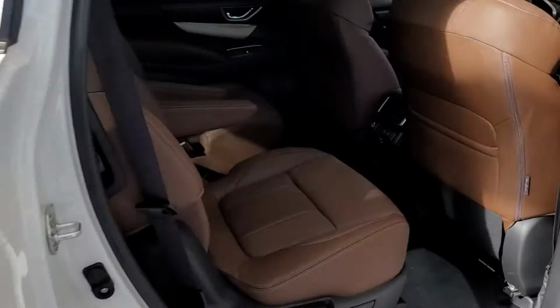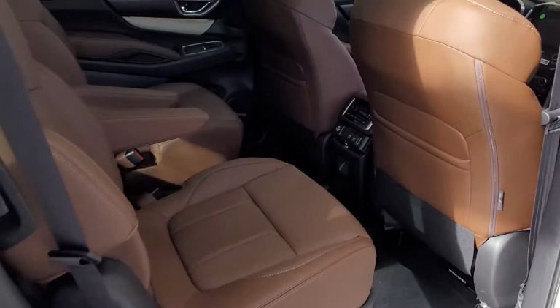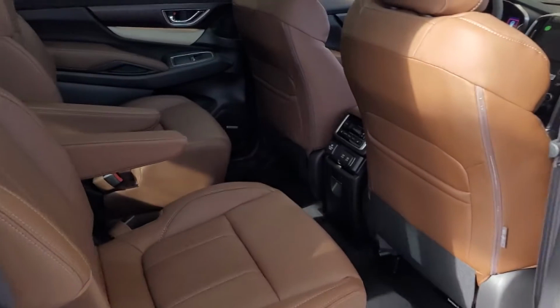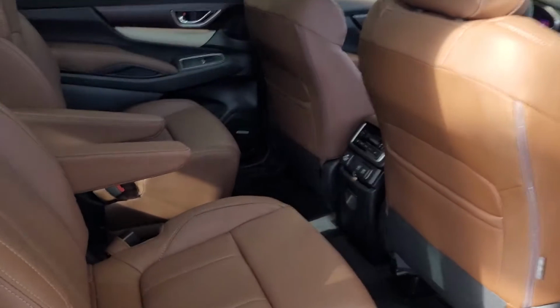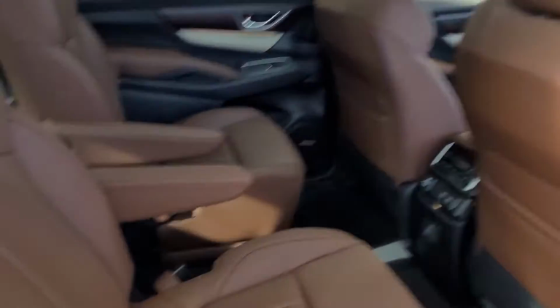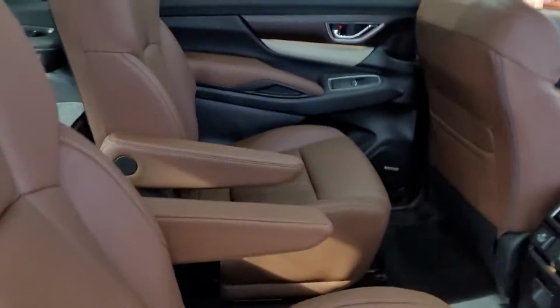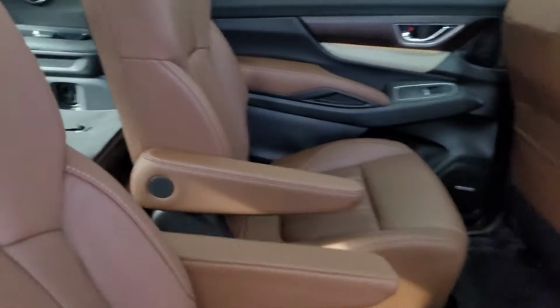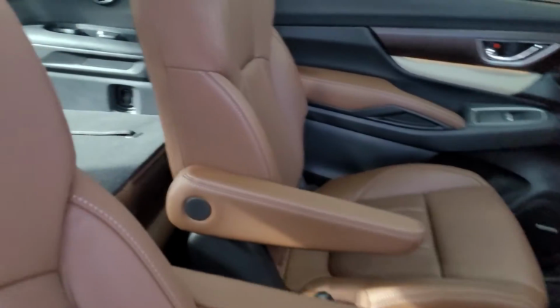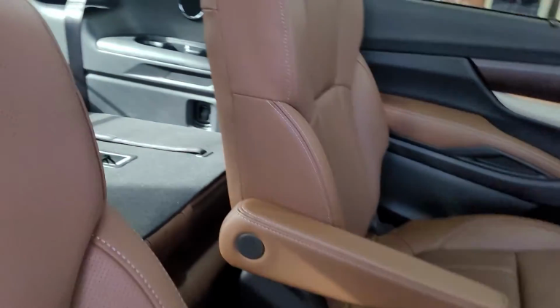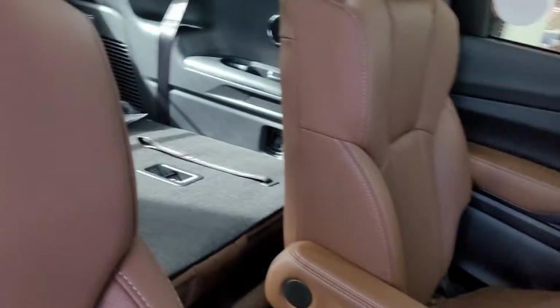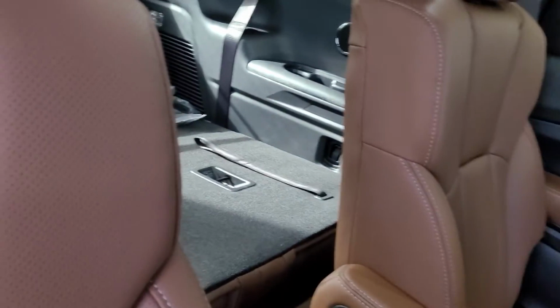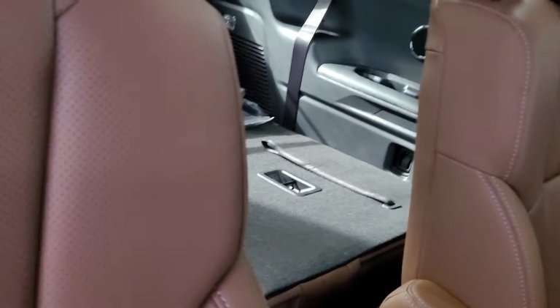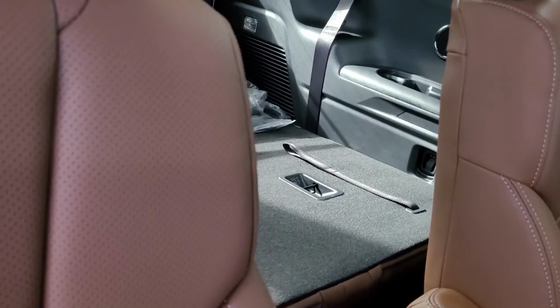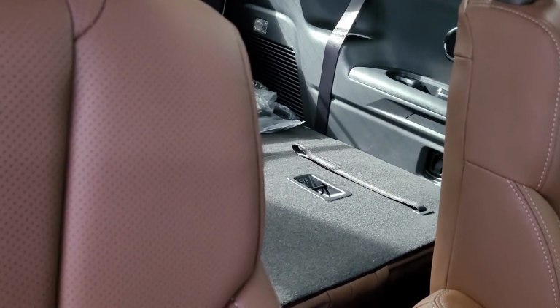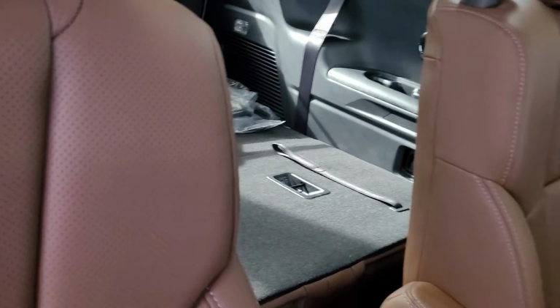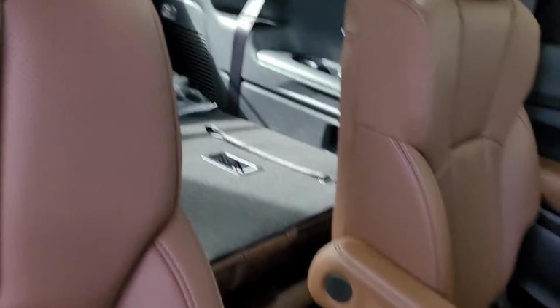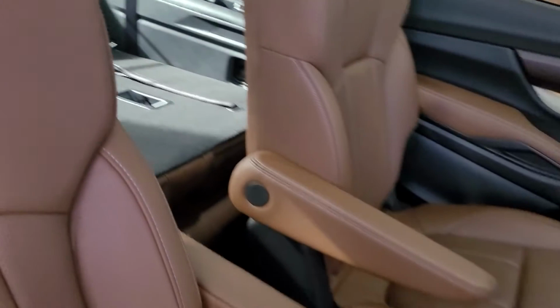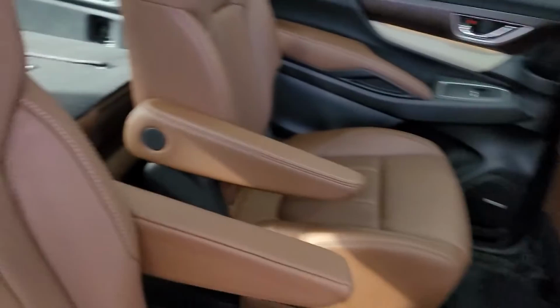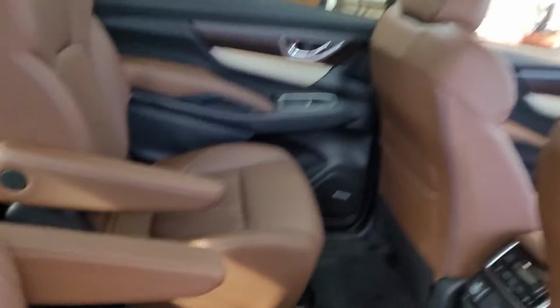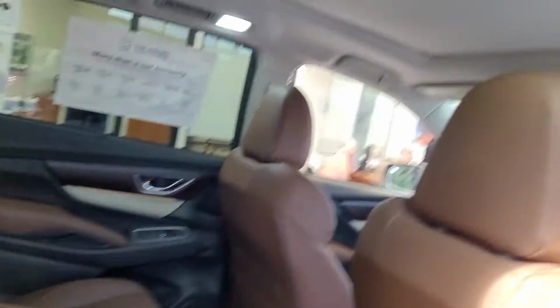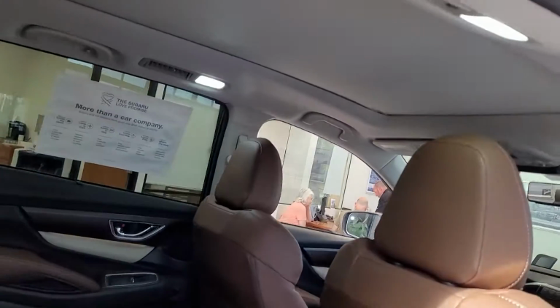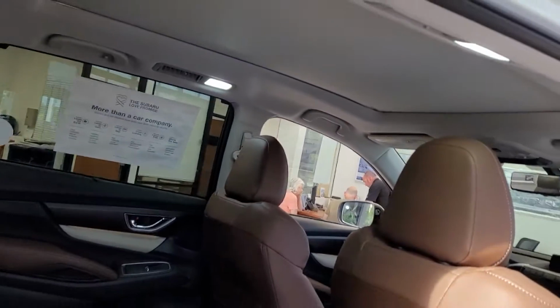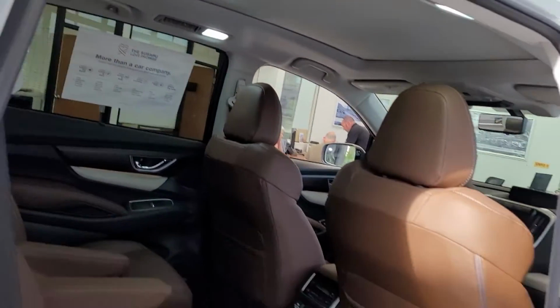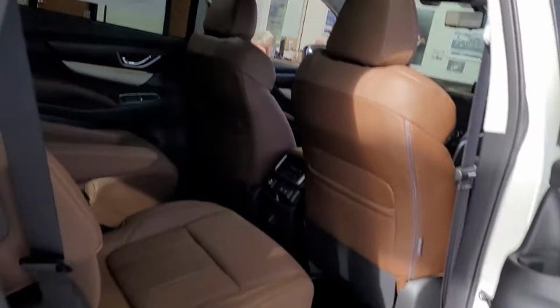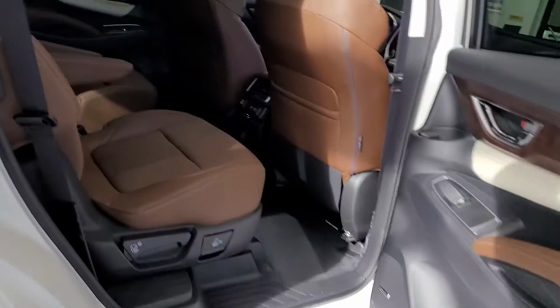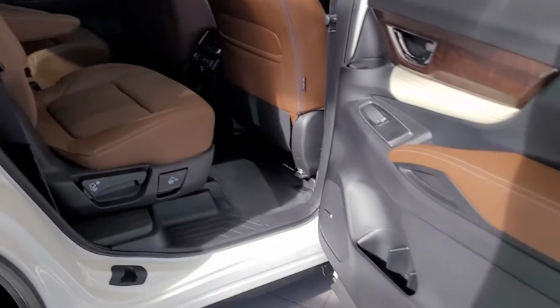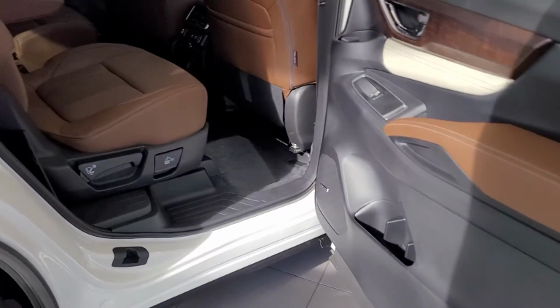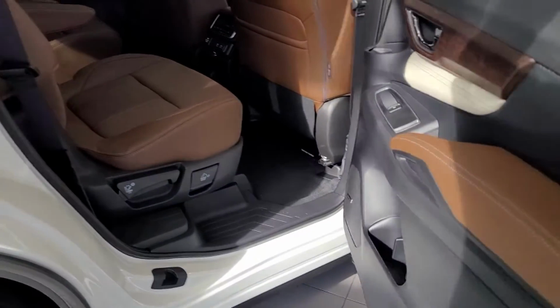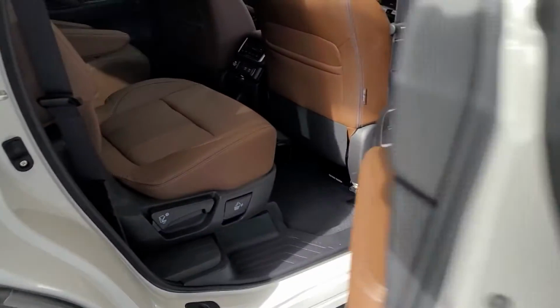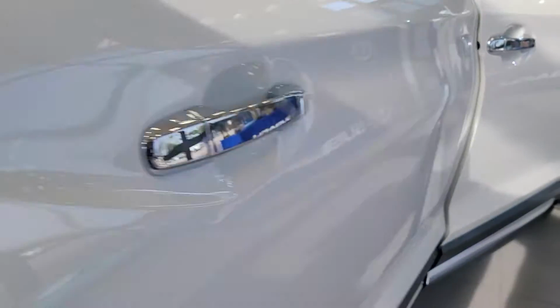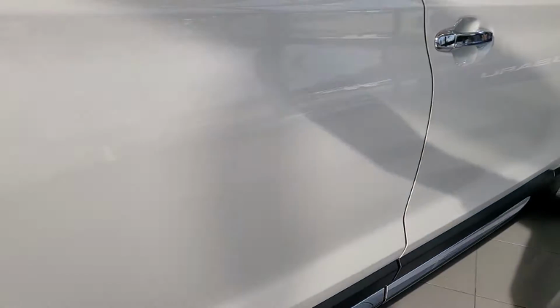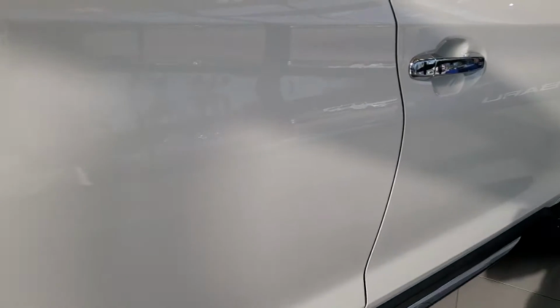This one is a touring model, white with the brown leather interior, third row seating, captain's chairs, panel sunroof, and hard and common scenarios.